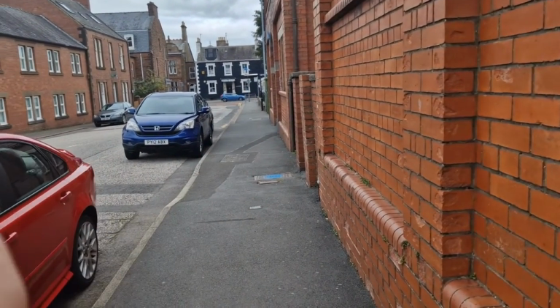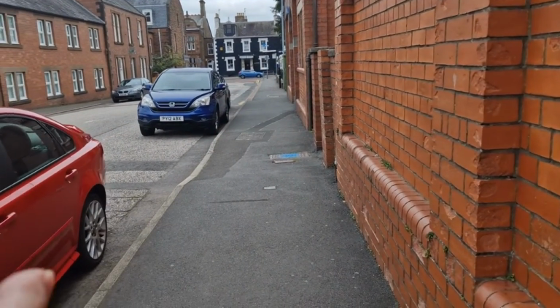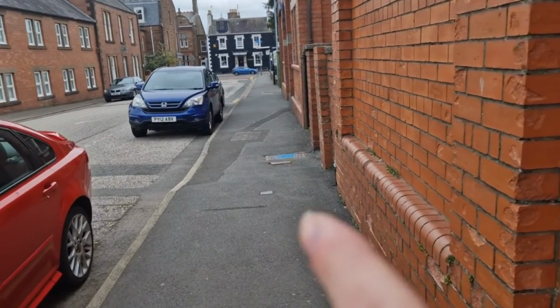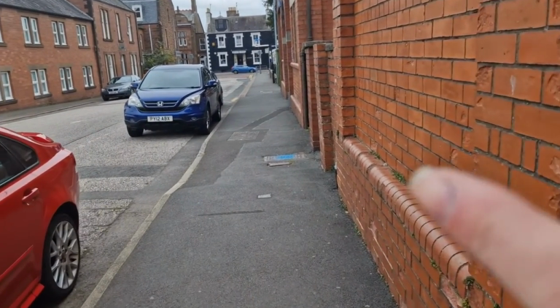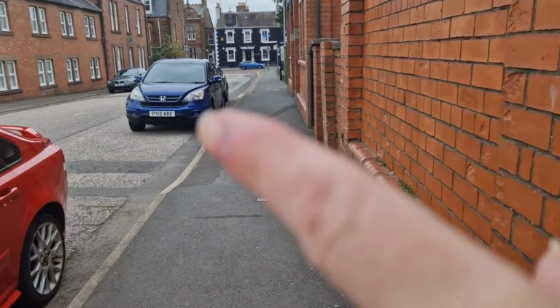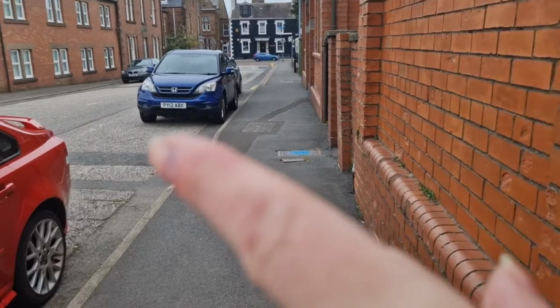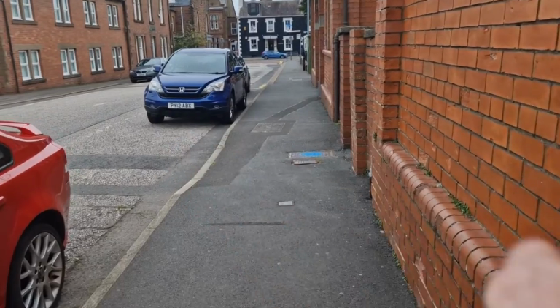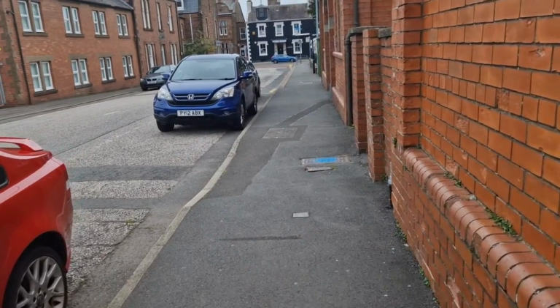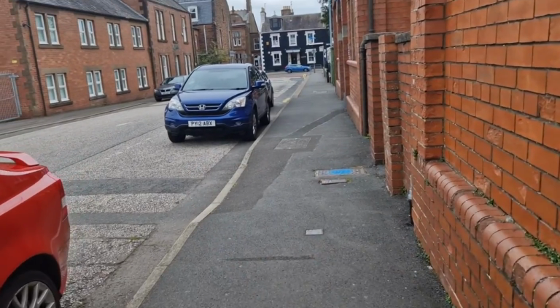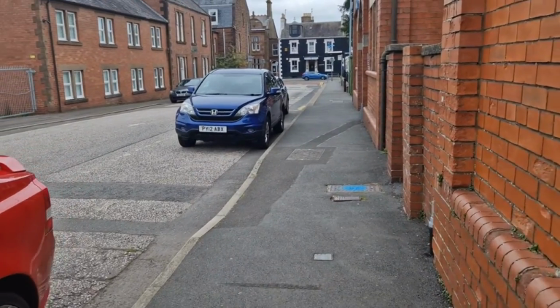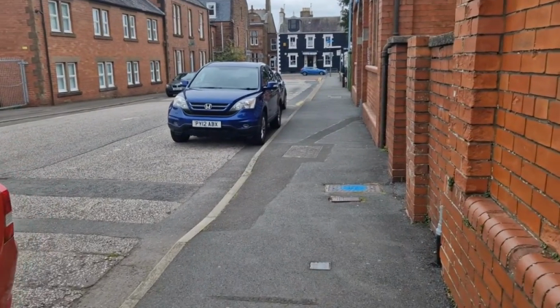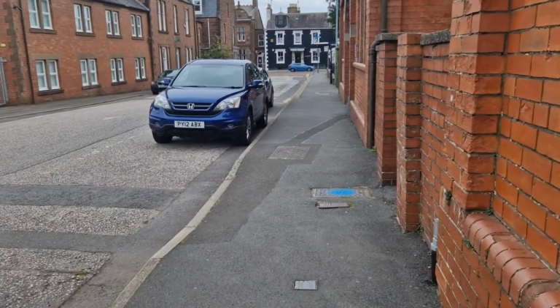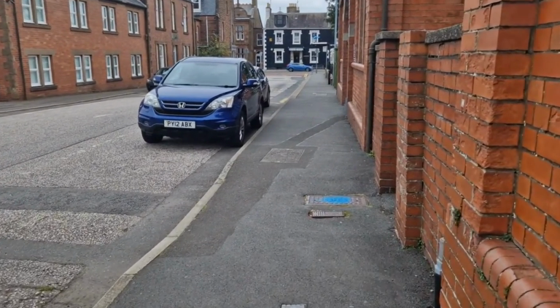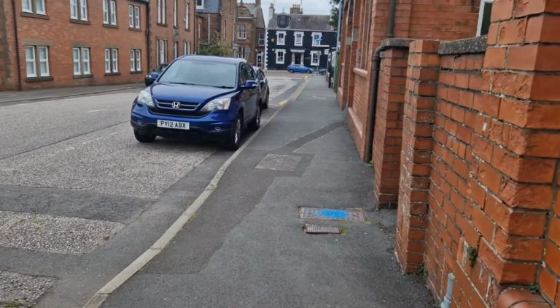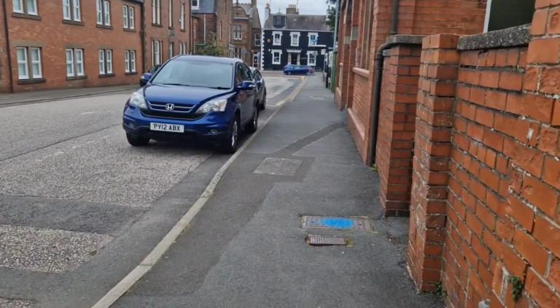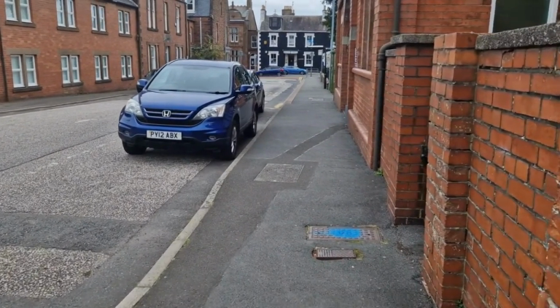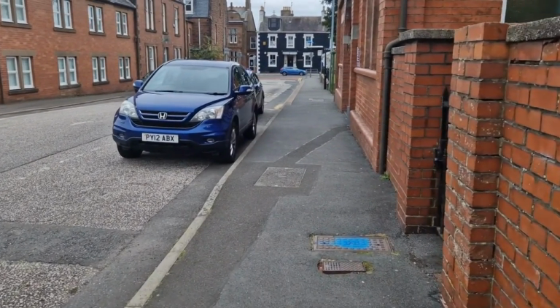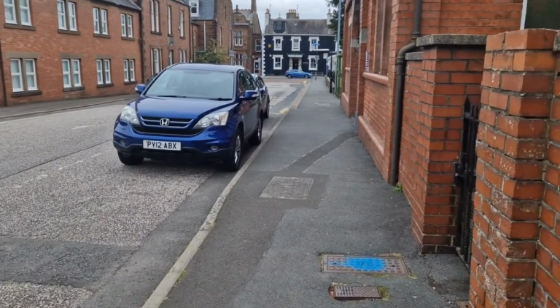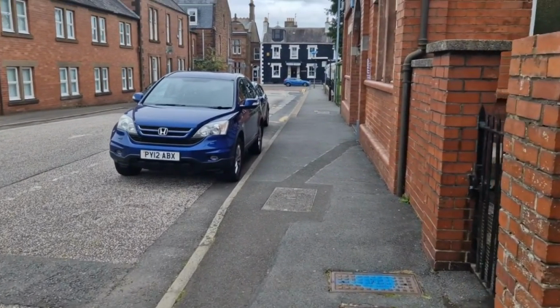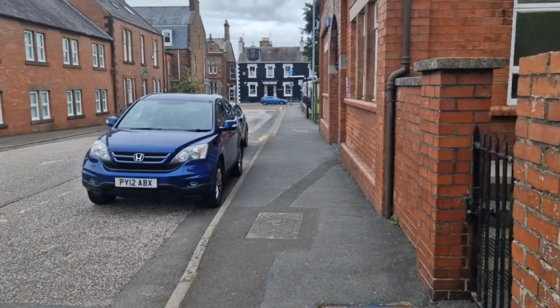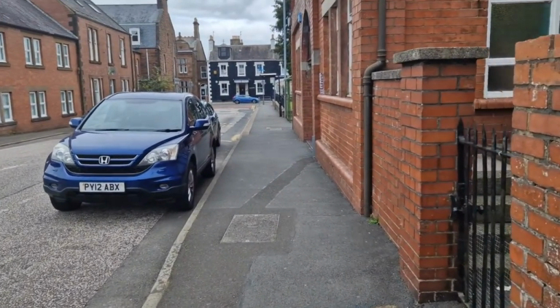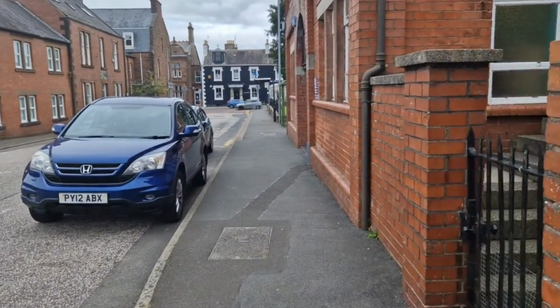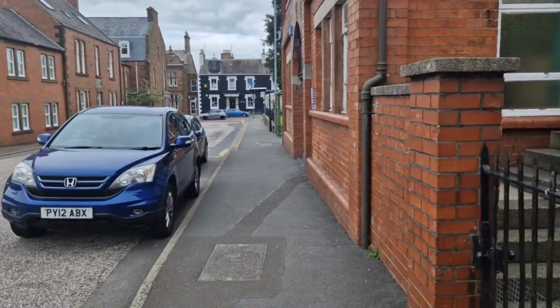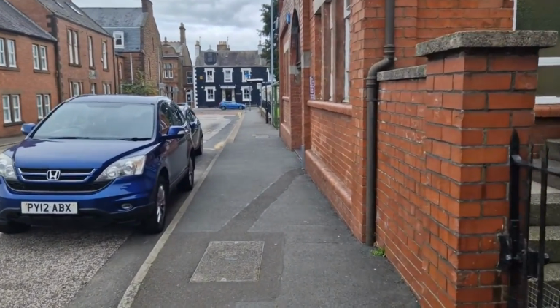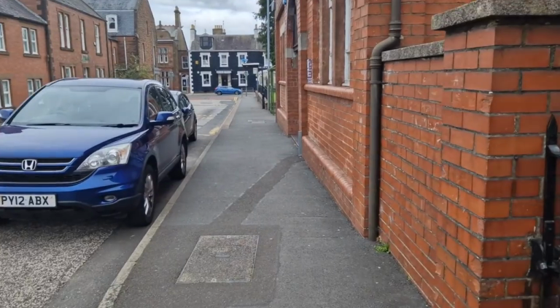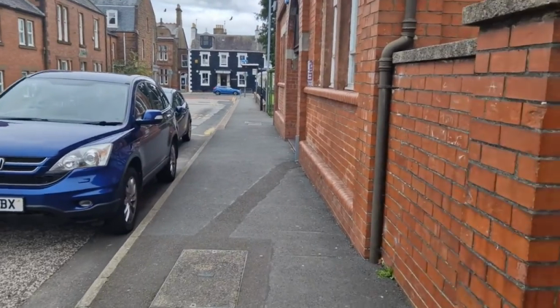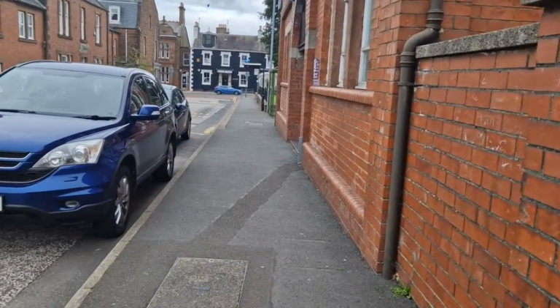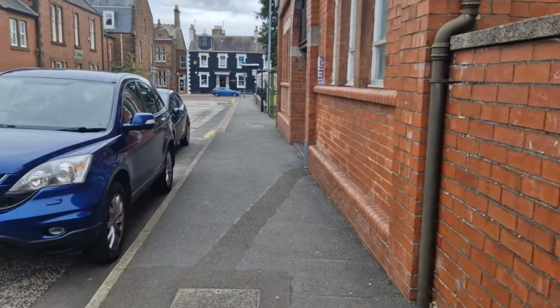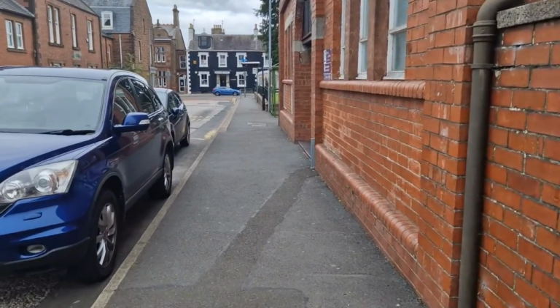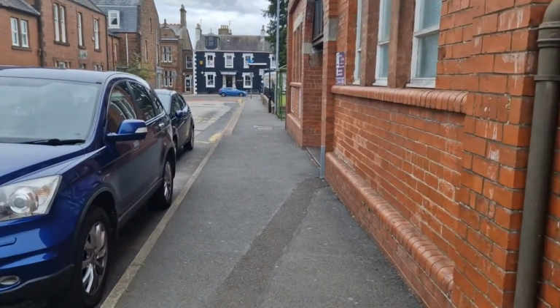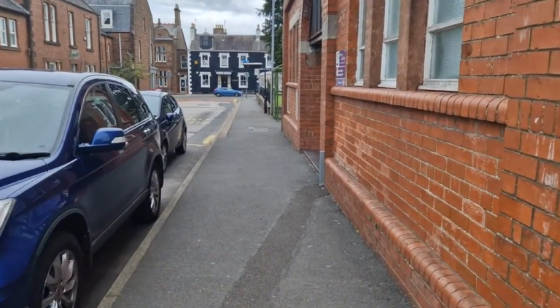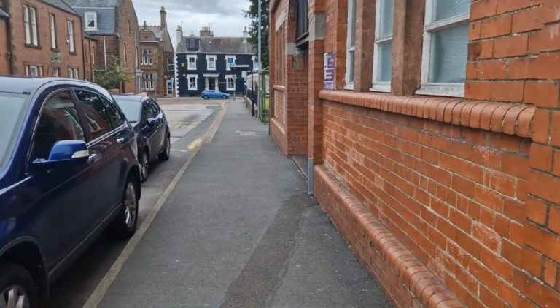You can see this building along here — that's the start of the main high street, which runs in that direction. So you're right beside the shops when you're here.